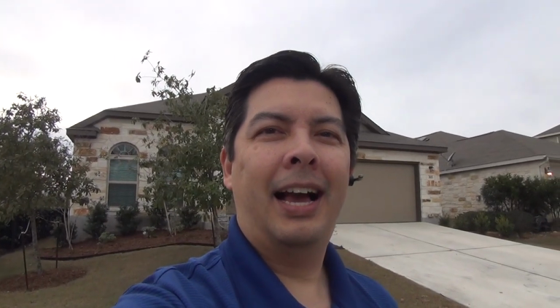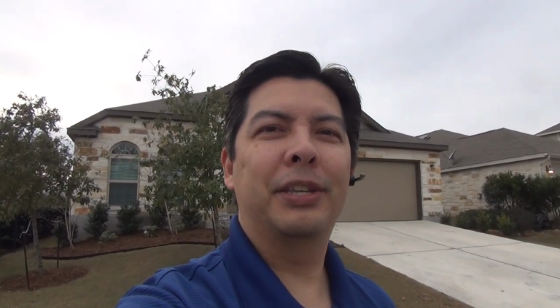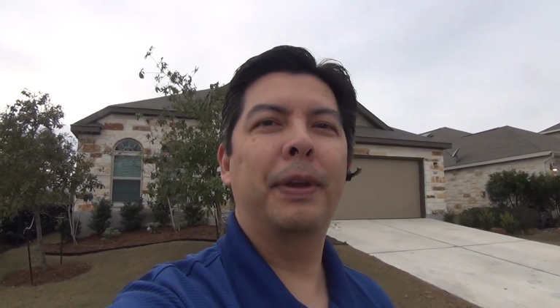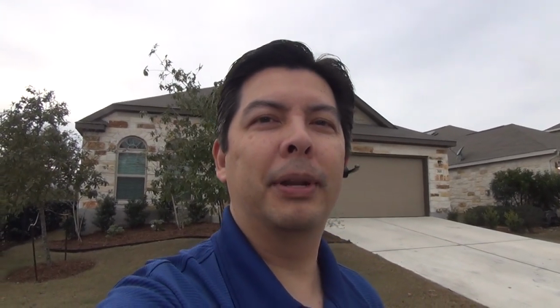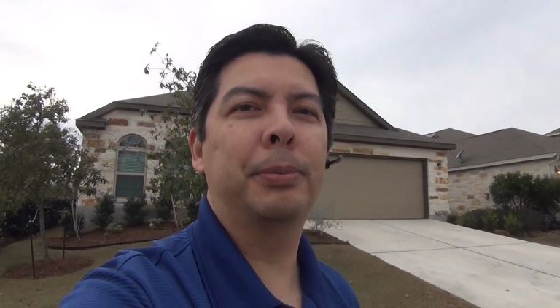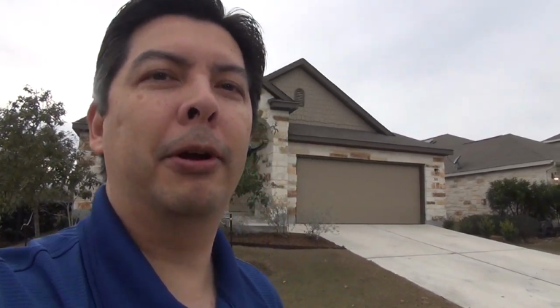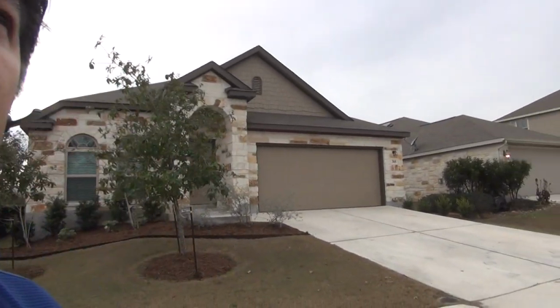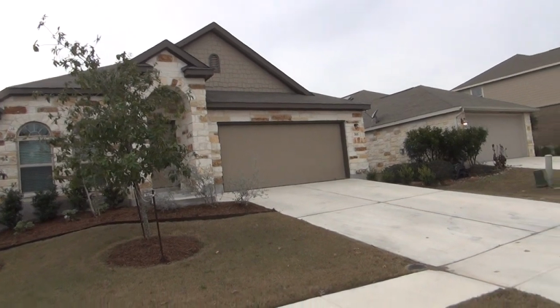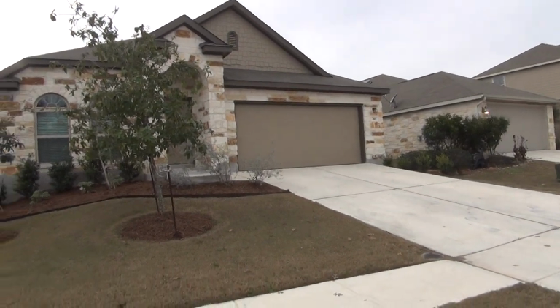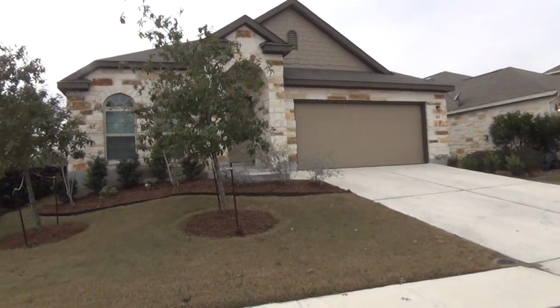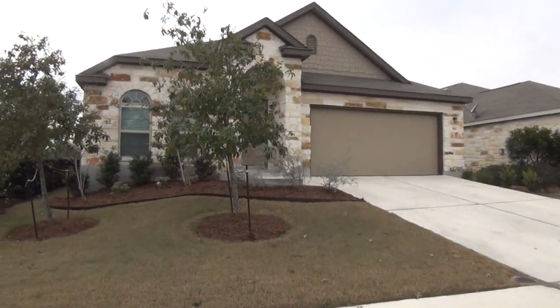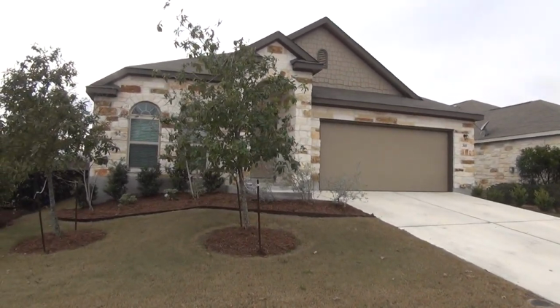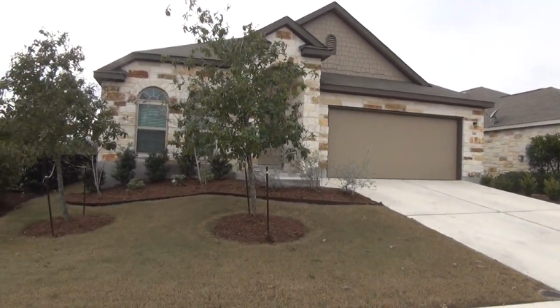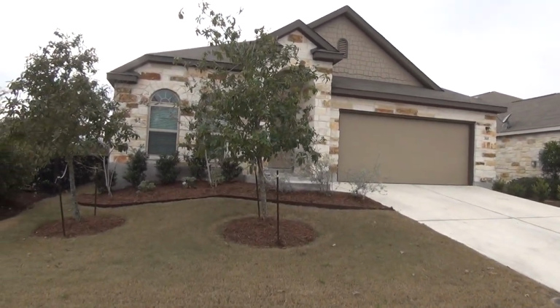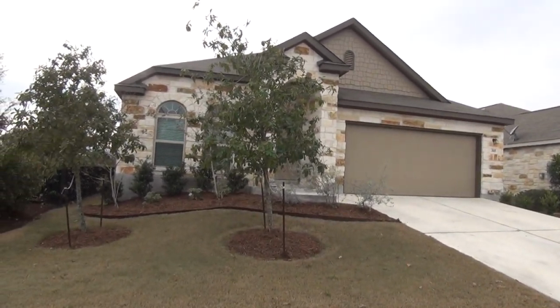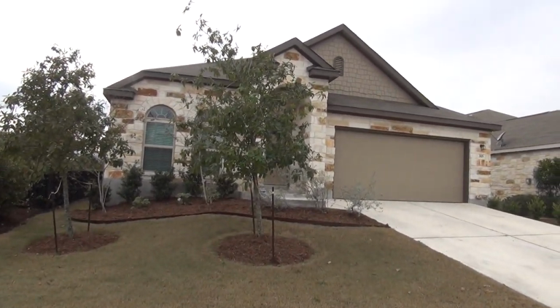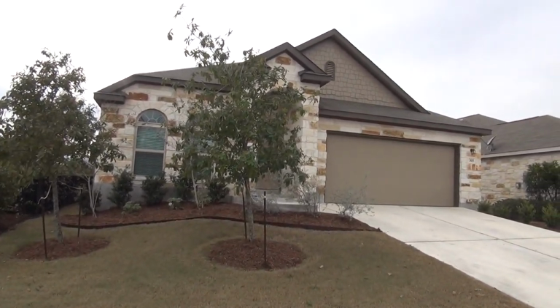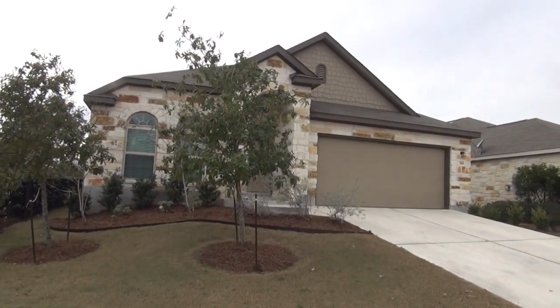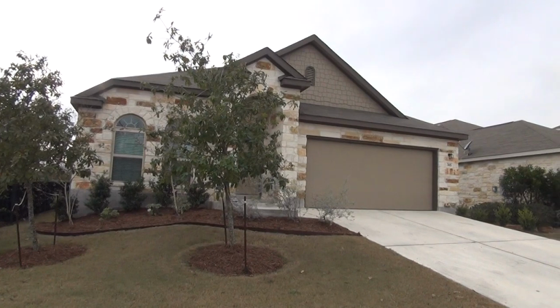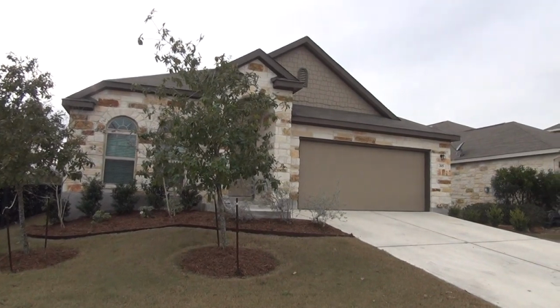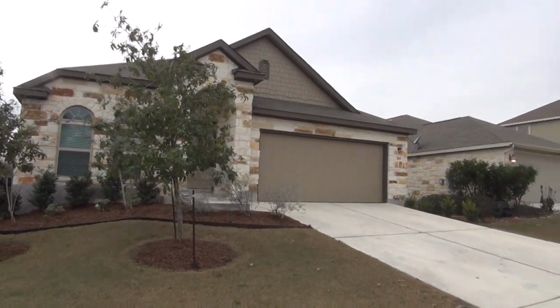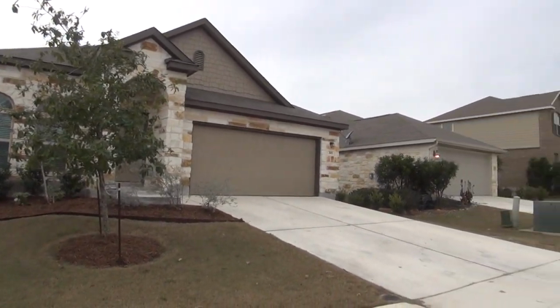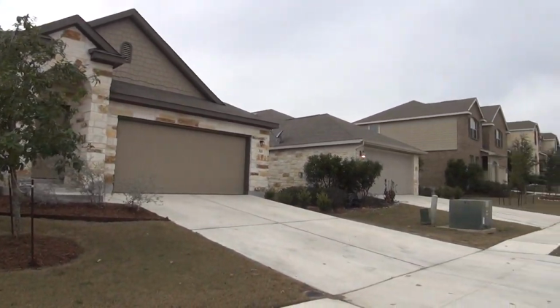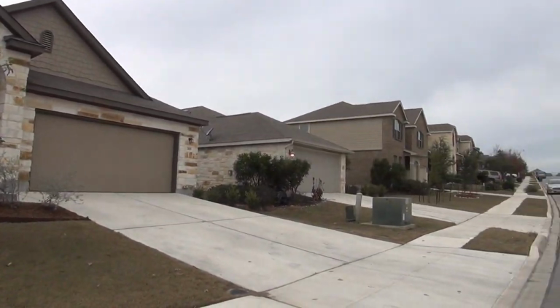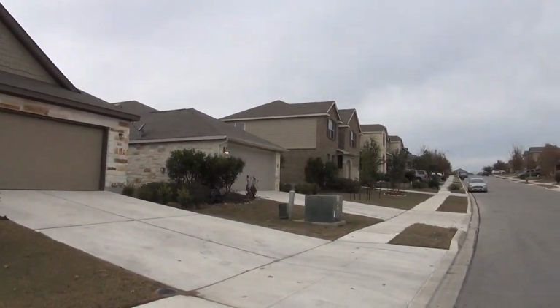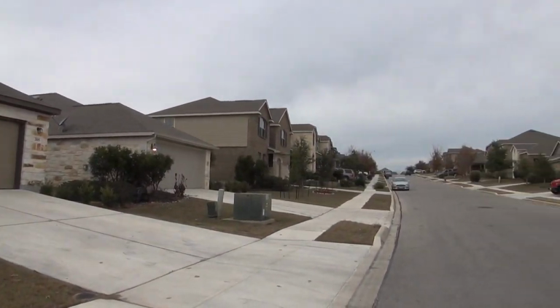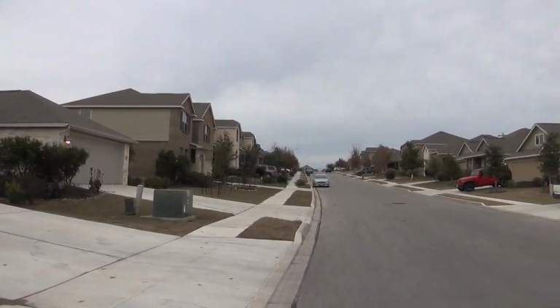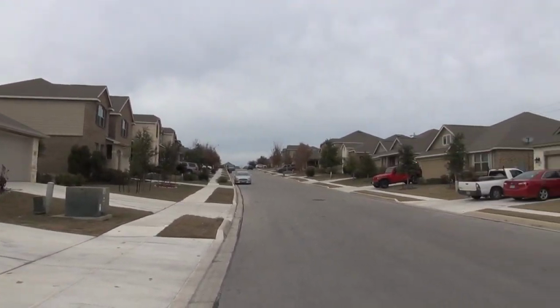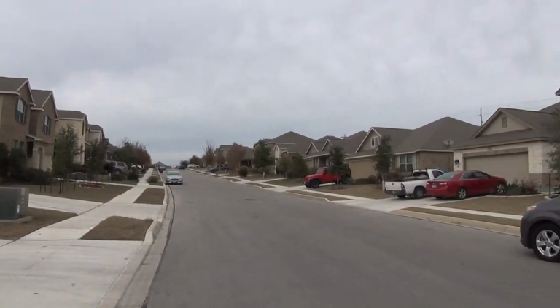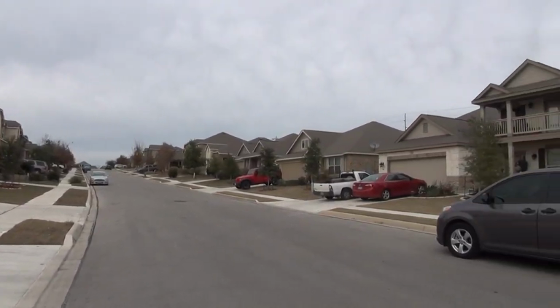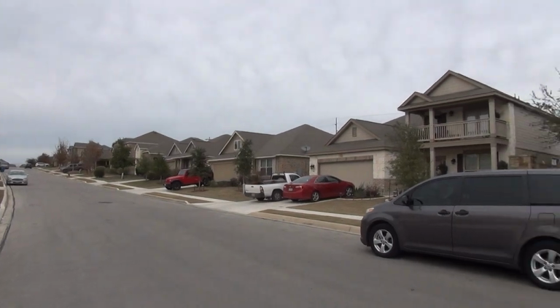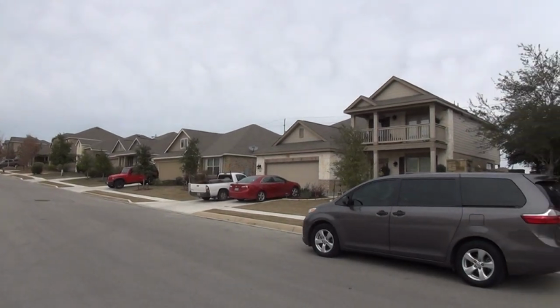Hi, this is Mark with Liberty Management. I'm here today to show you the house at 305 Buck Board Lane in the Cibolo Valley Ranch subdivision. This will be the condition of the home as of January 4th, 2018, at about 4 p.m. in the afternoon.